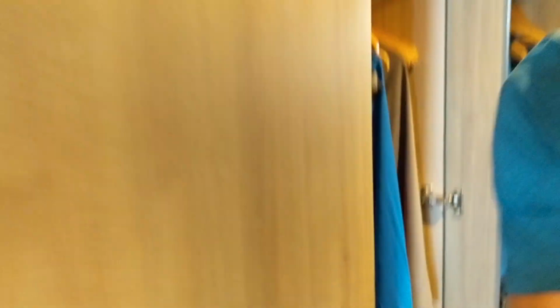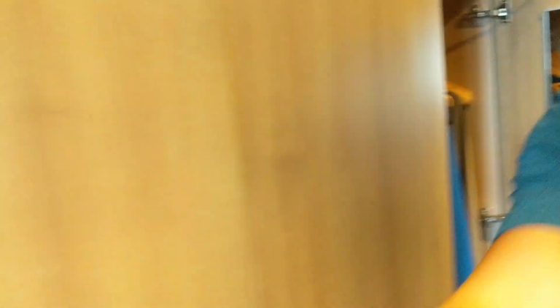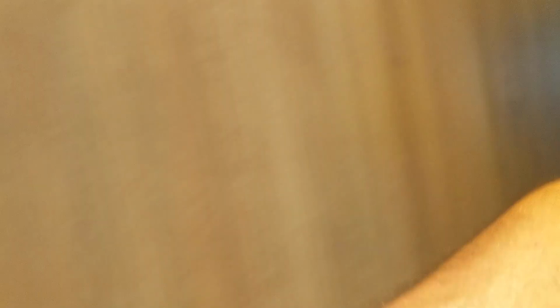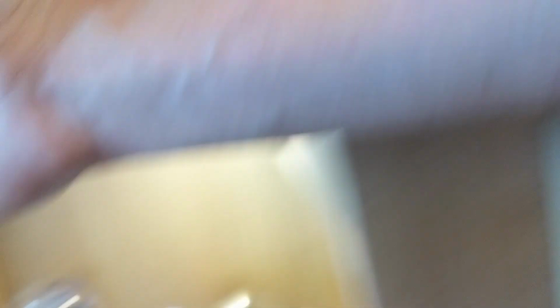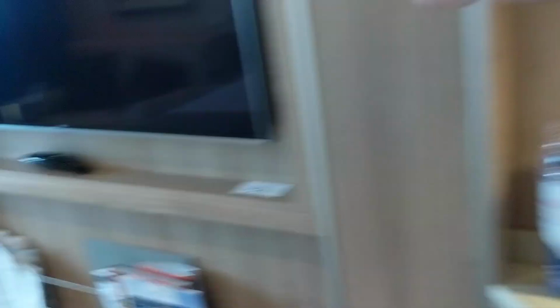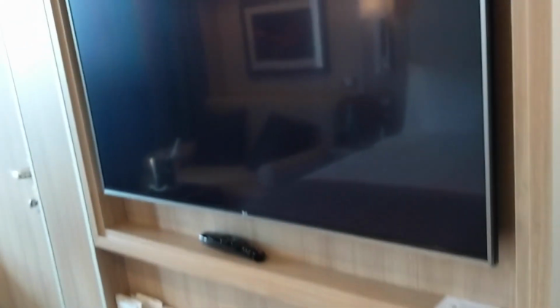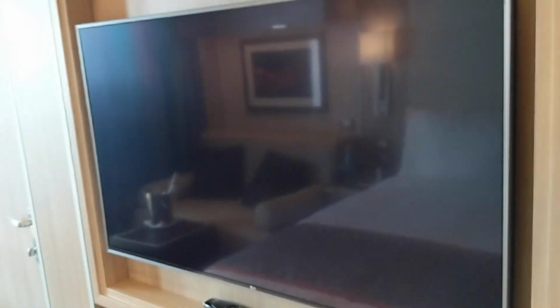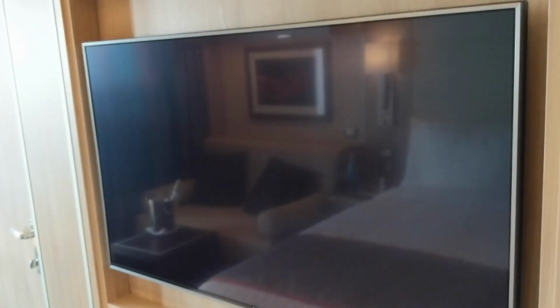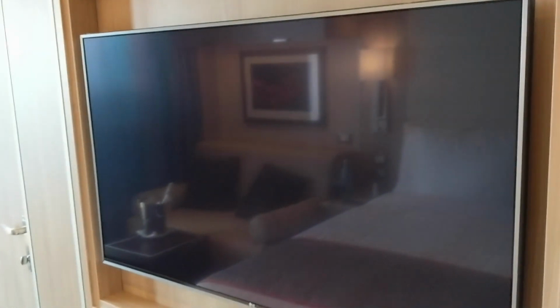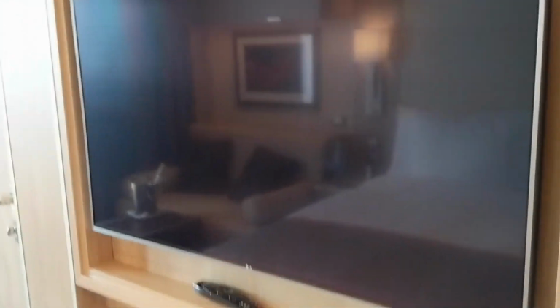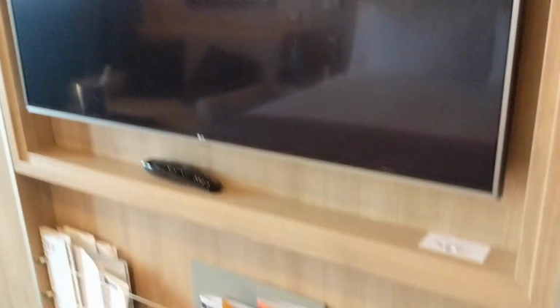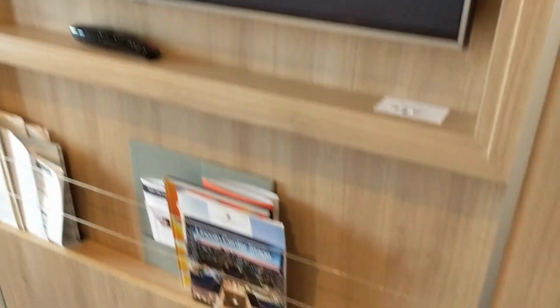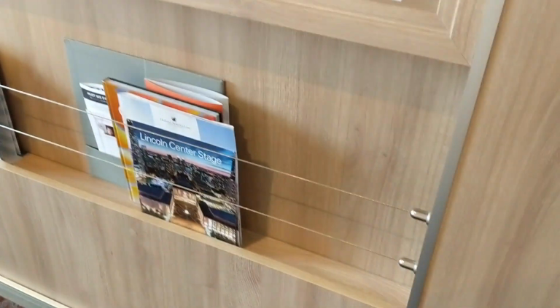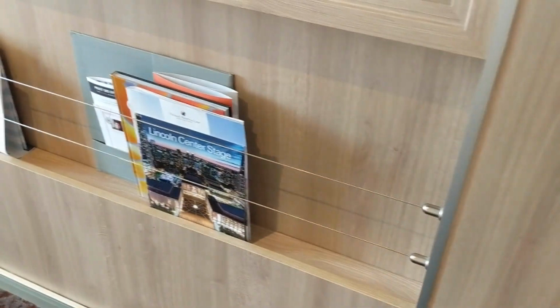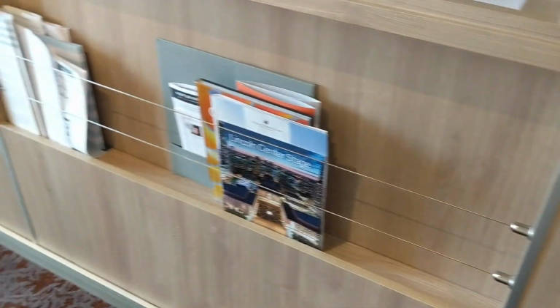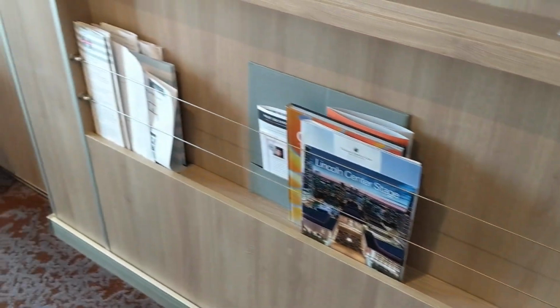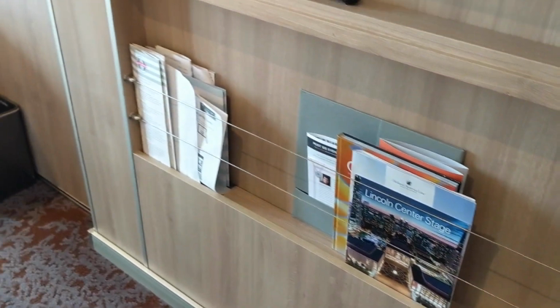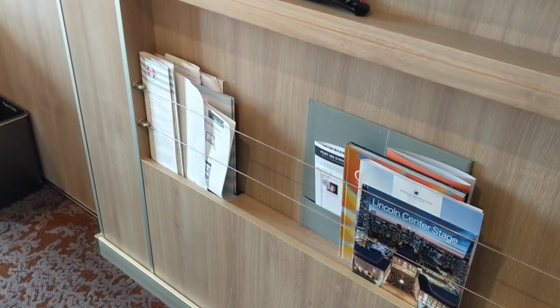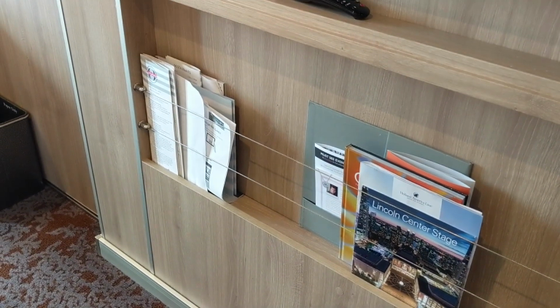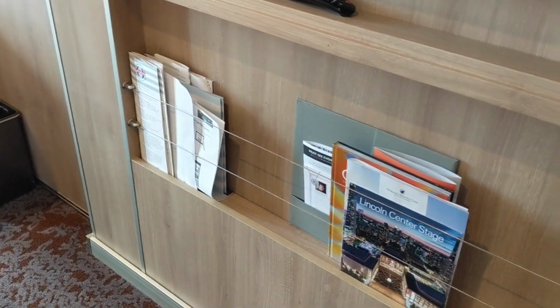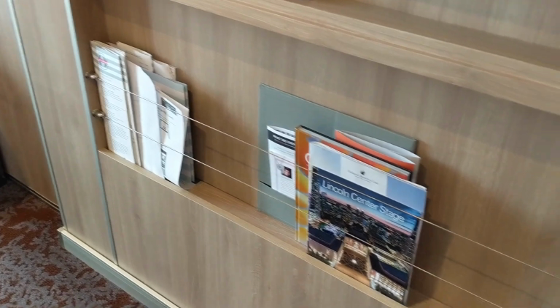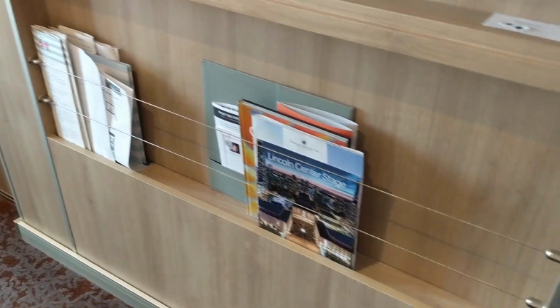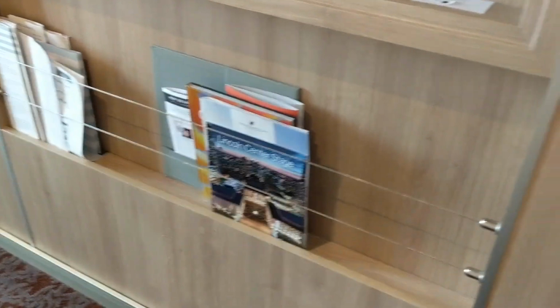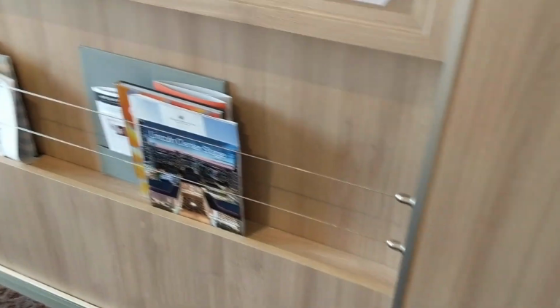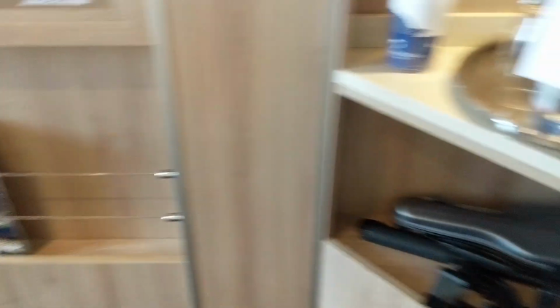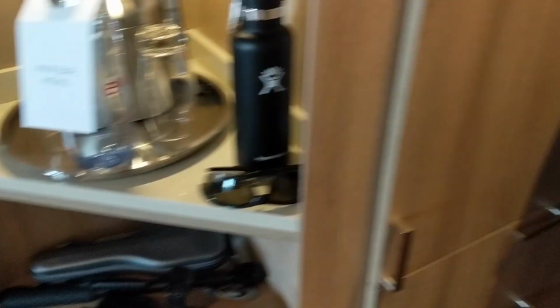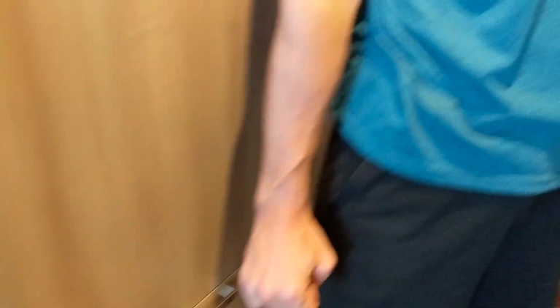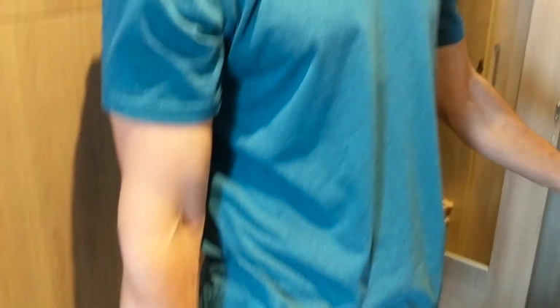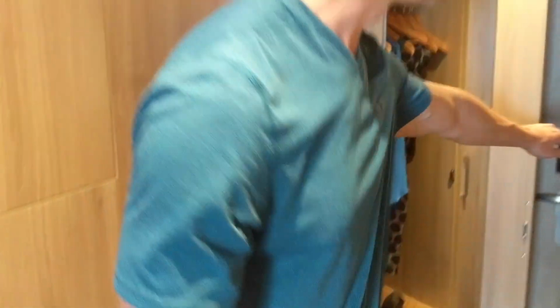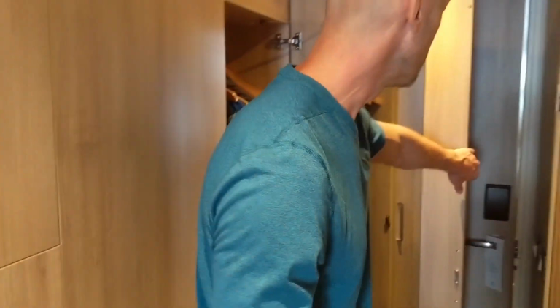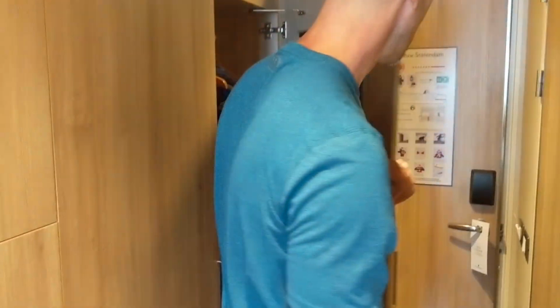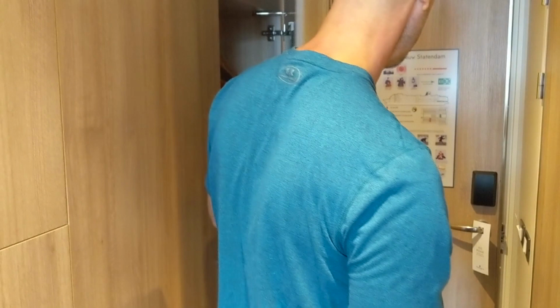I forgot to mention the TV area, which has a nice little cubby area where they put the organizers at night and your programs. There's also some reading materials about the excursions and other activities and shopping available on the ship.